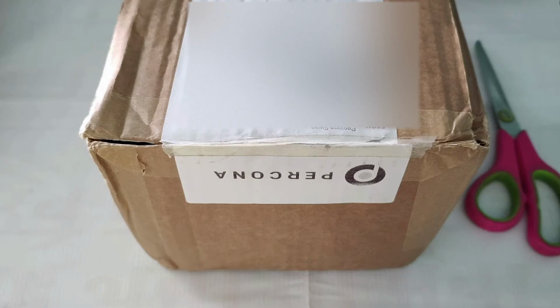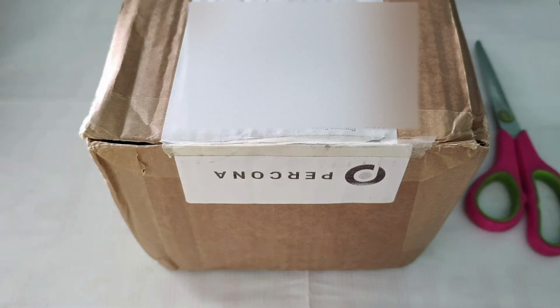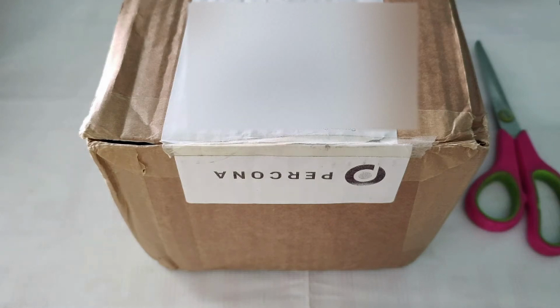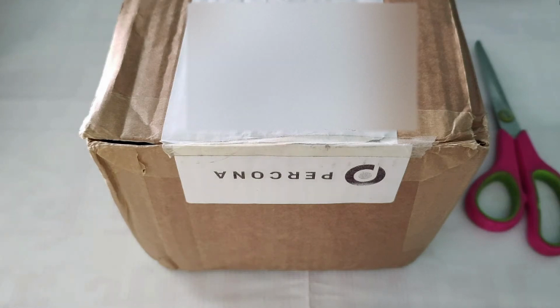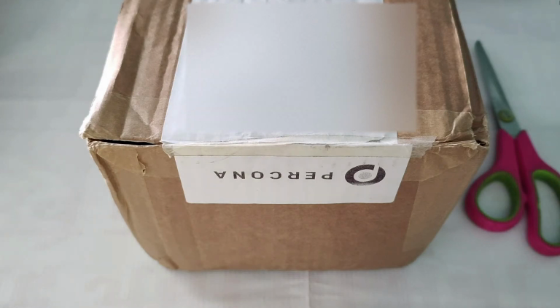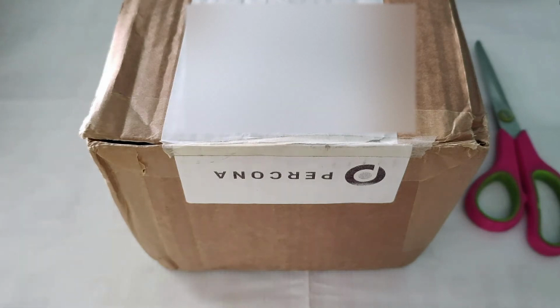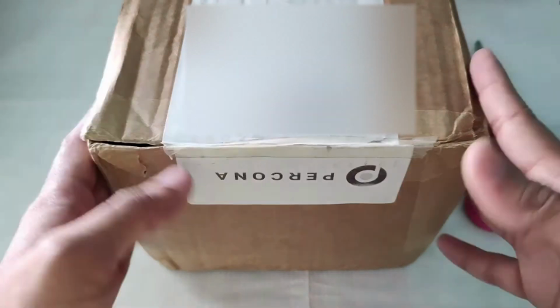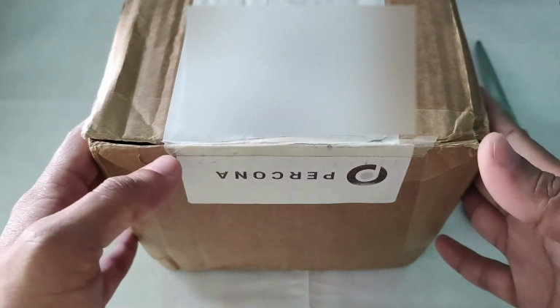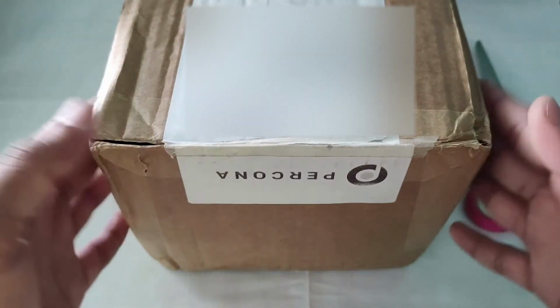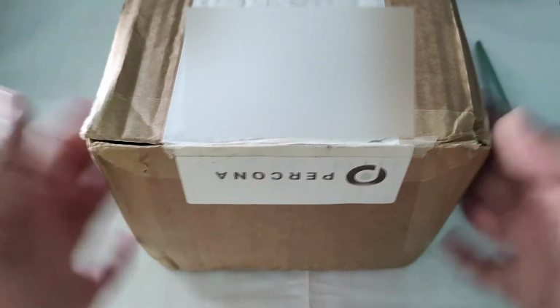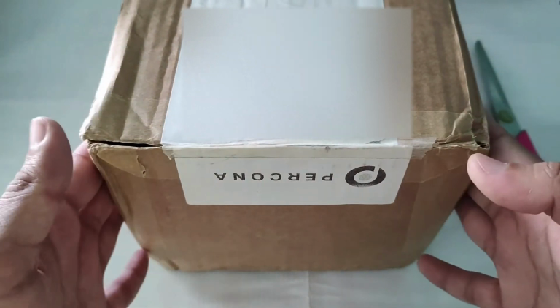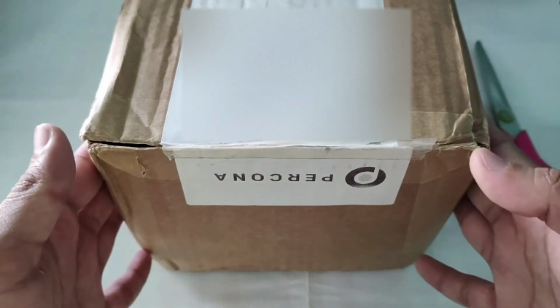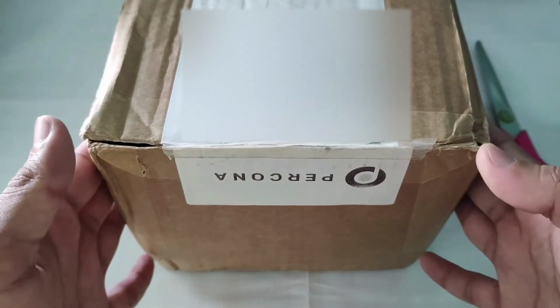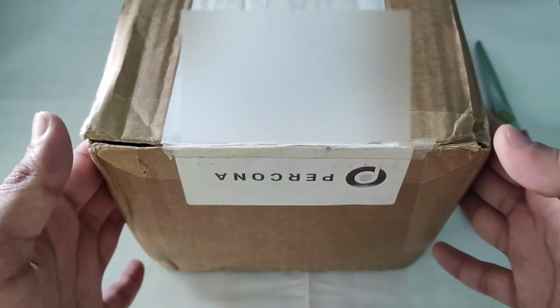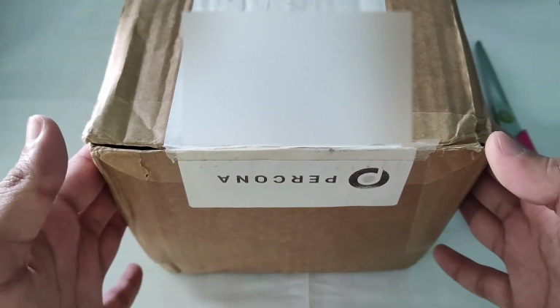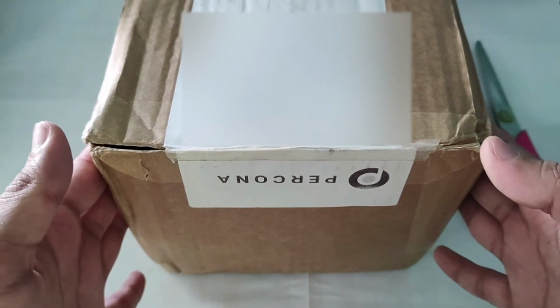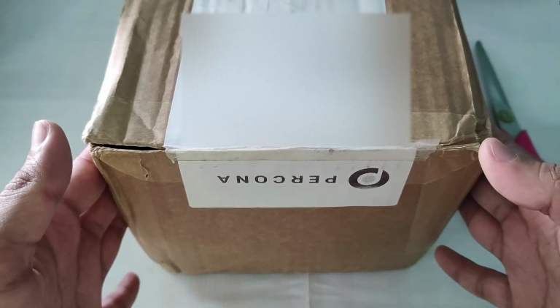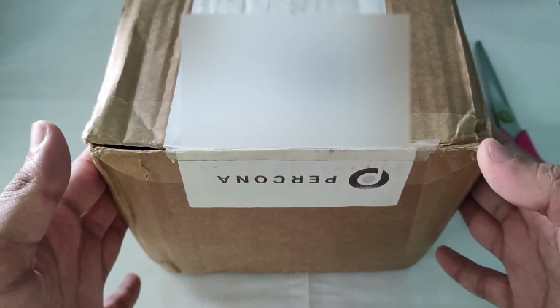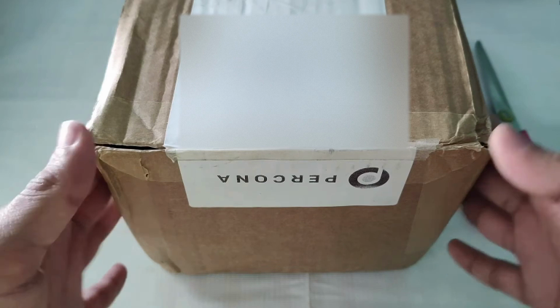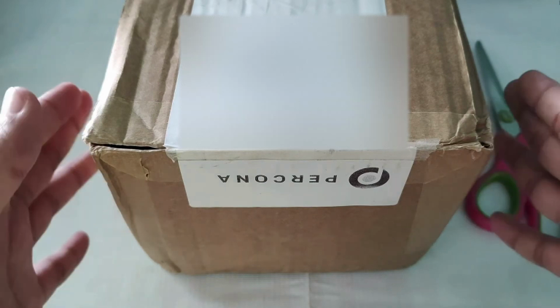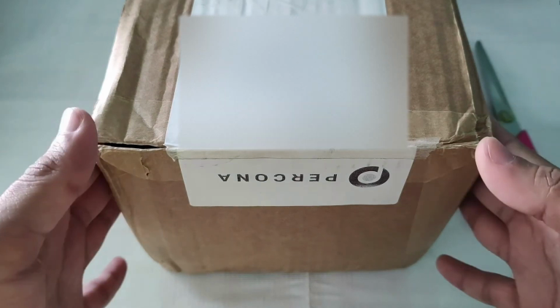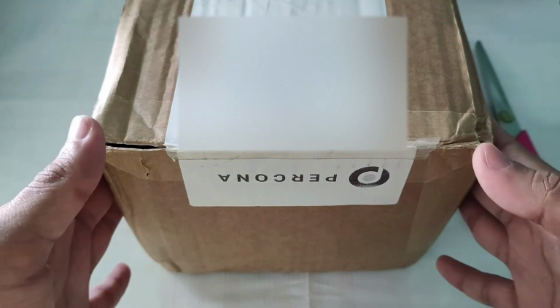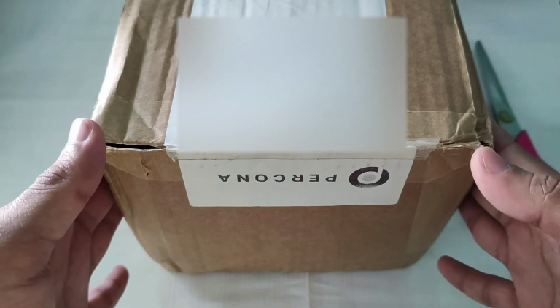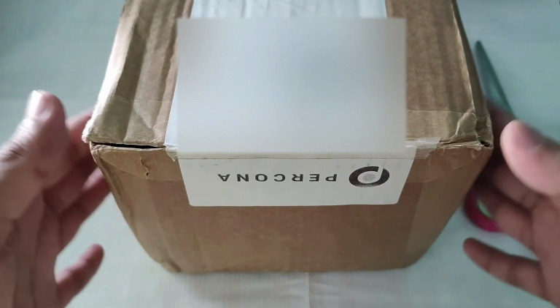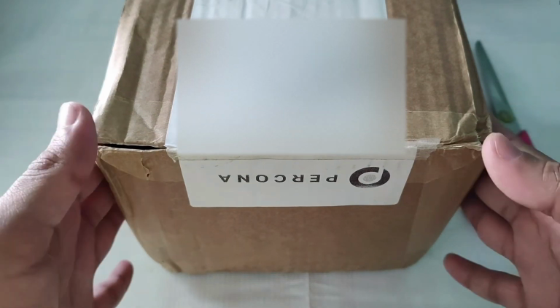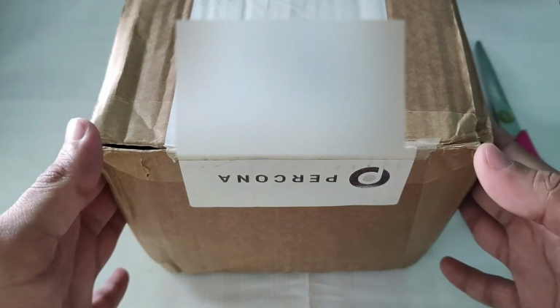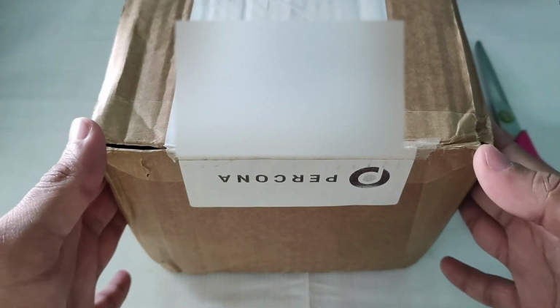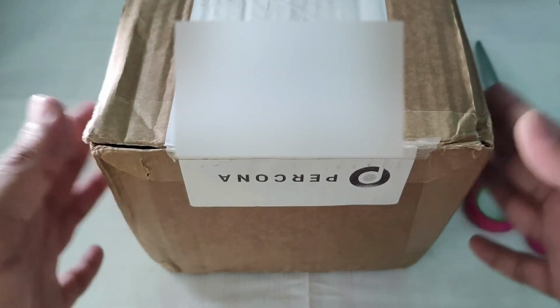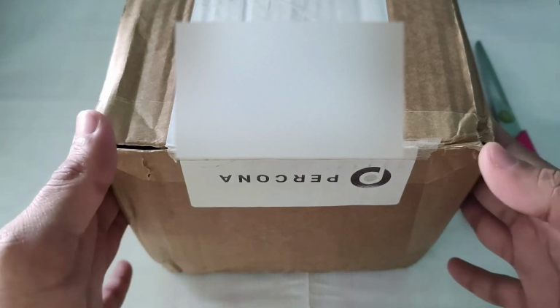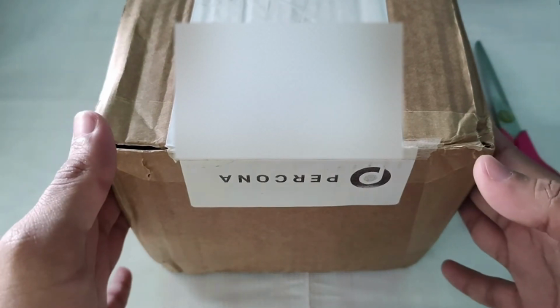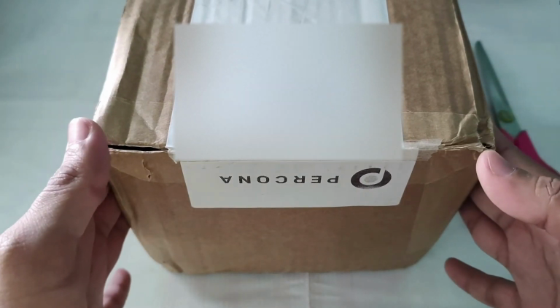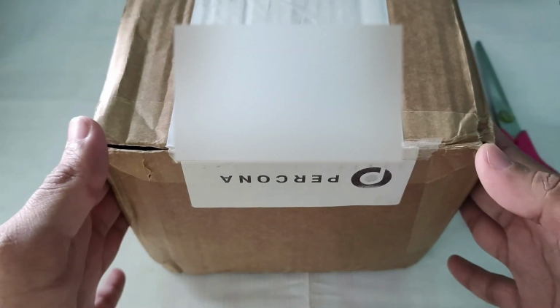Hello everyone, so this is the second flag that I received from Percona. I'm going to unbox this now — let's see what they have inside.